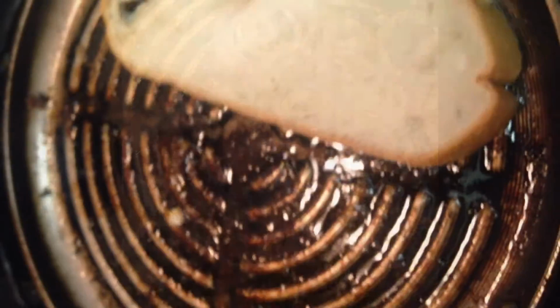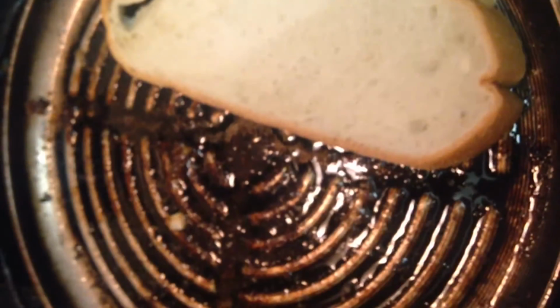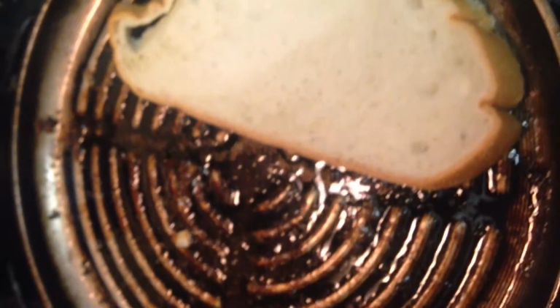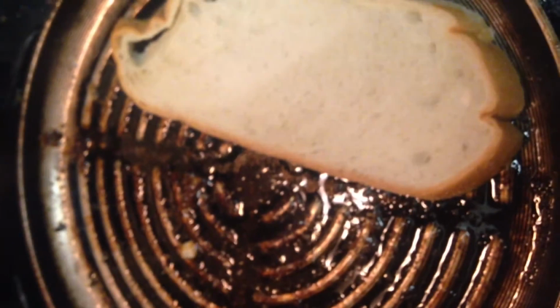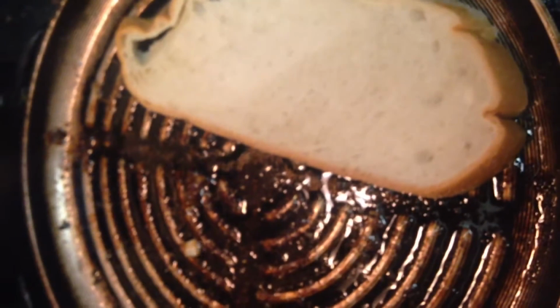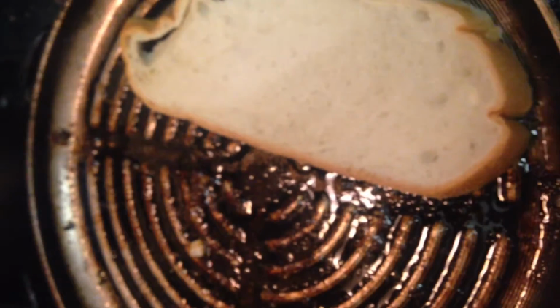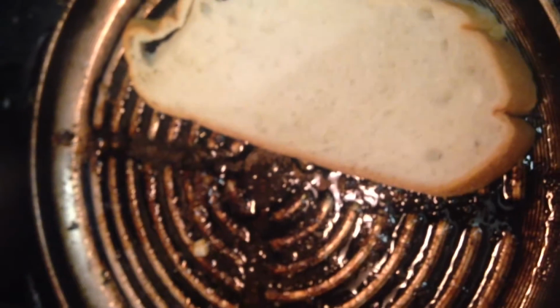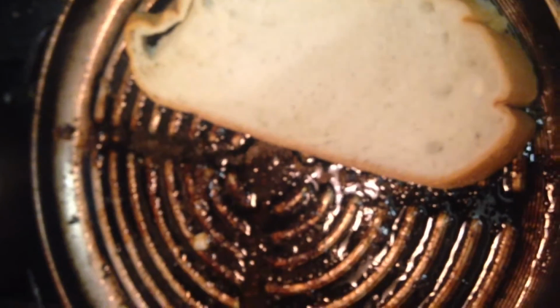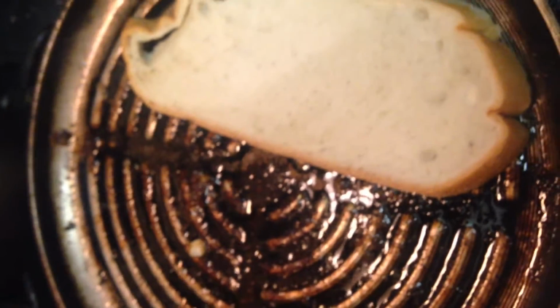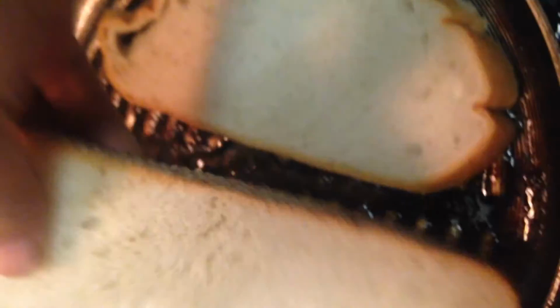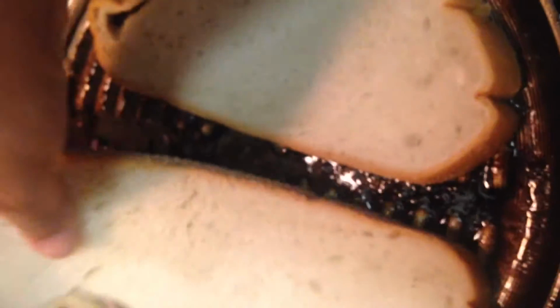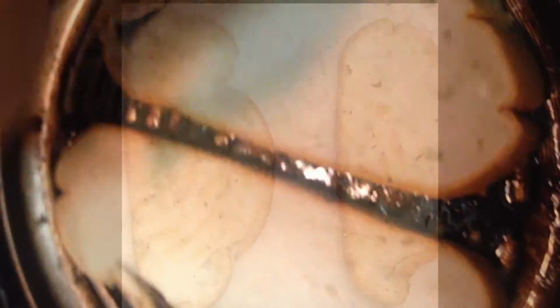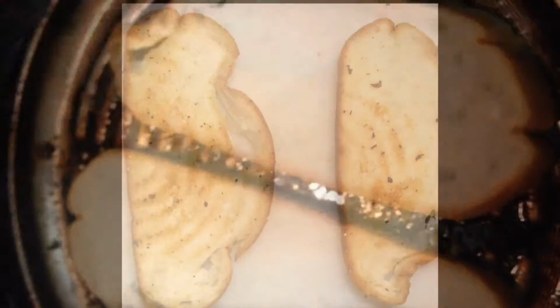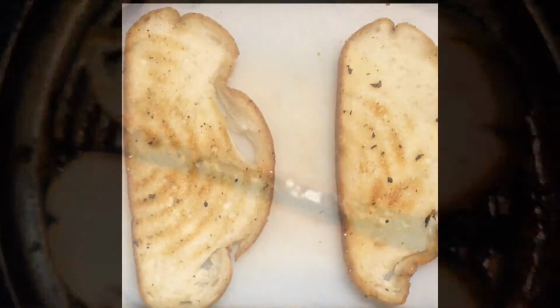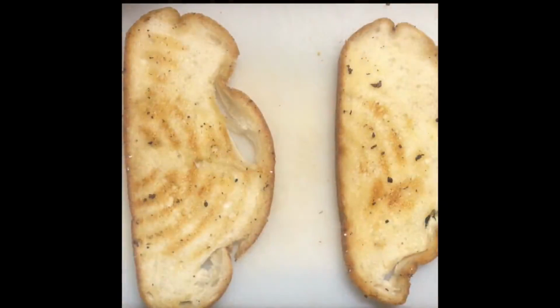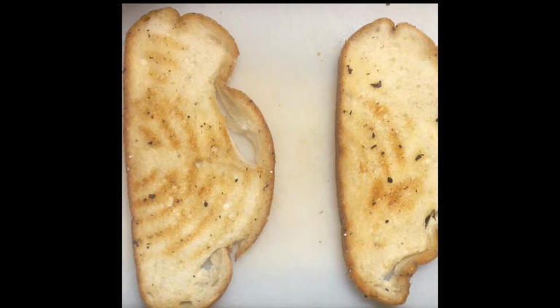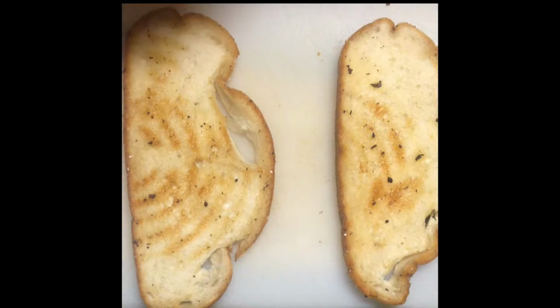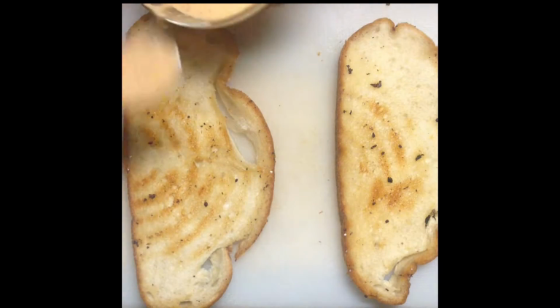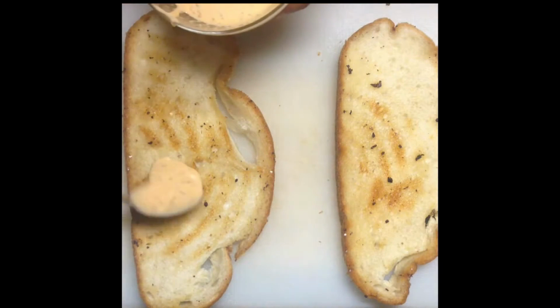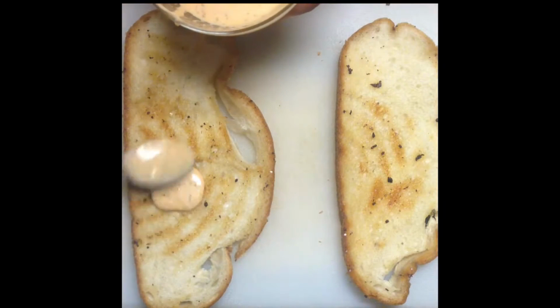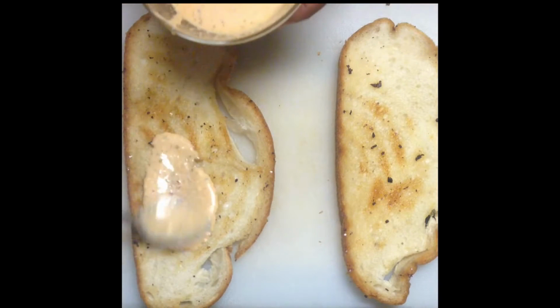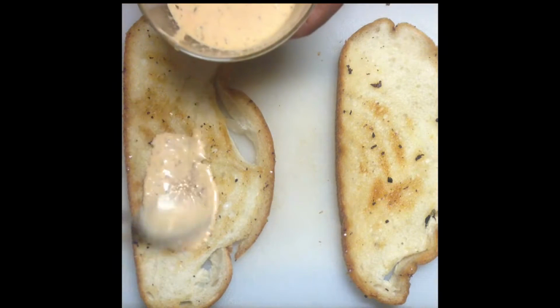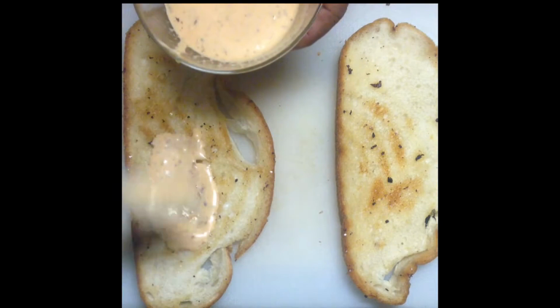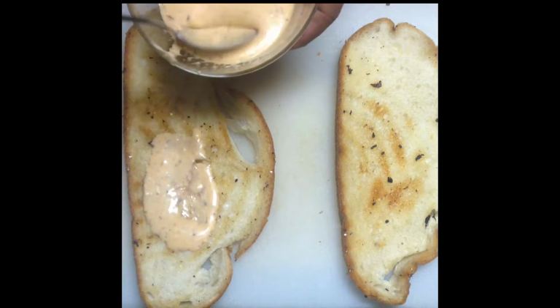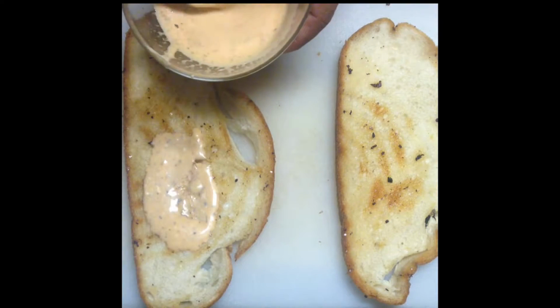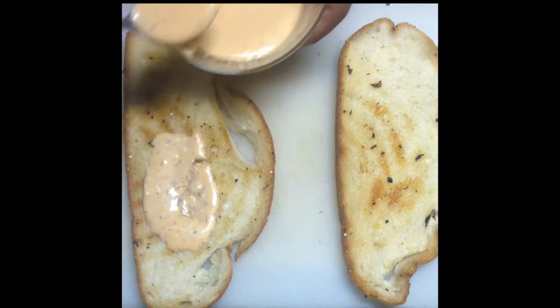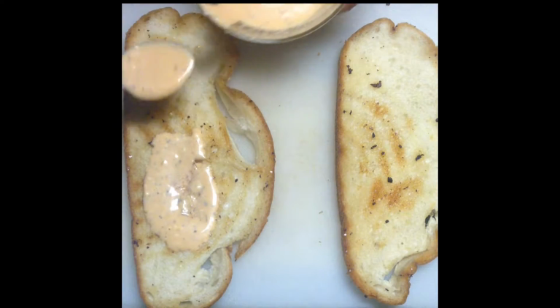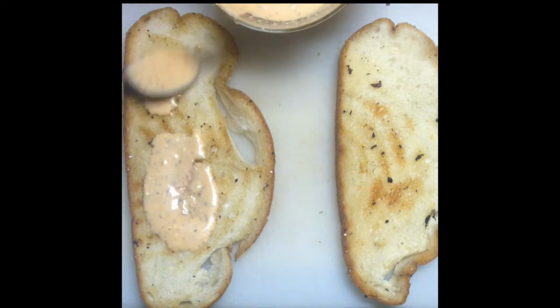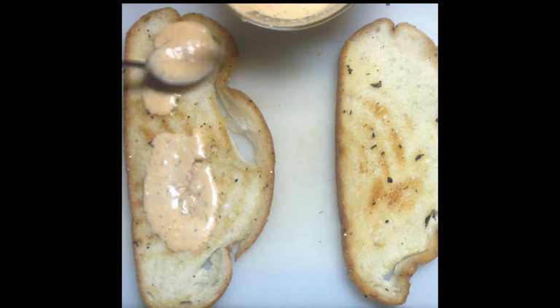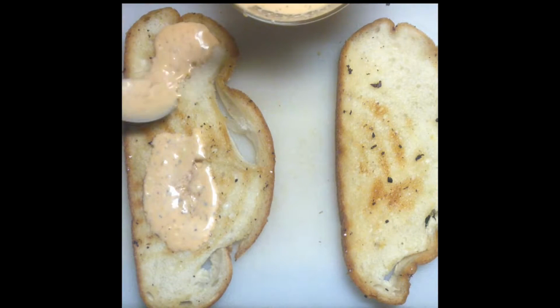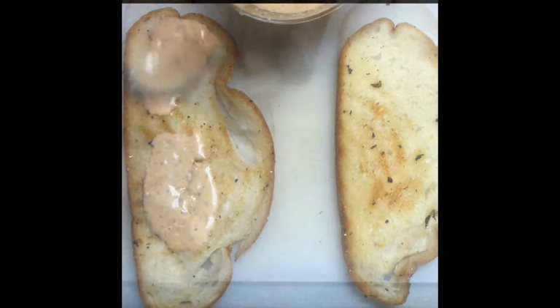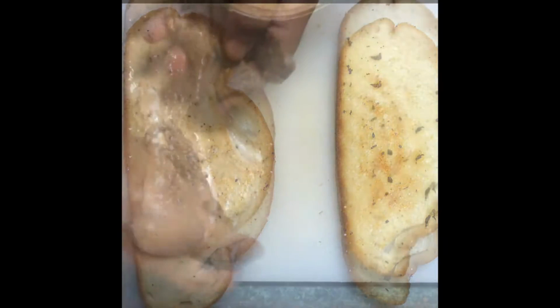Don't forget to grill thick slices of bread. Now you're ready to assemble your sandwich. I'm using my leftover honey barbecue sauce, but use what you have.